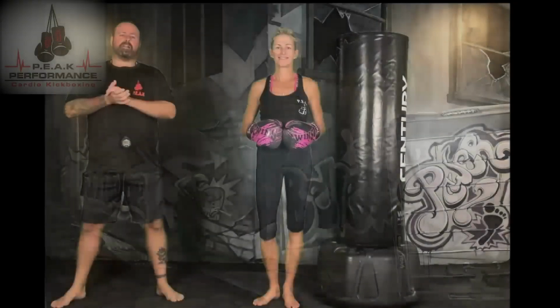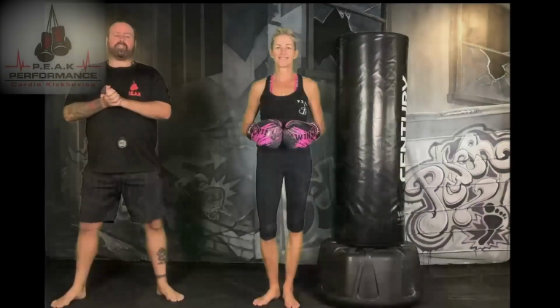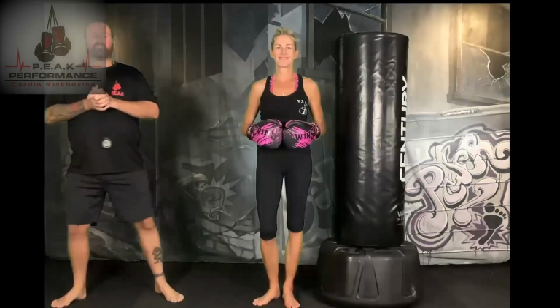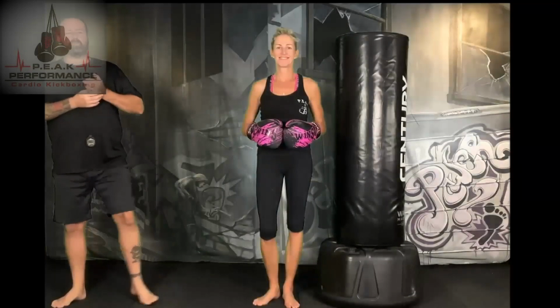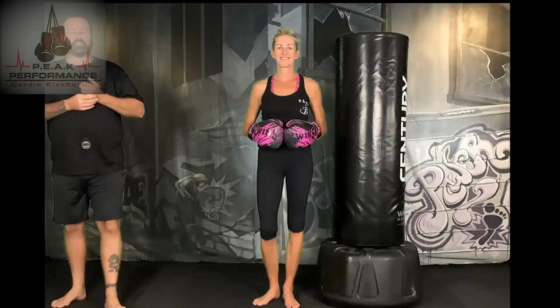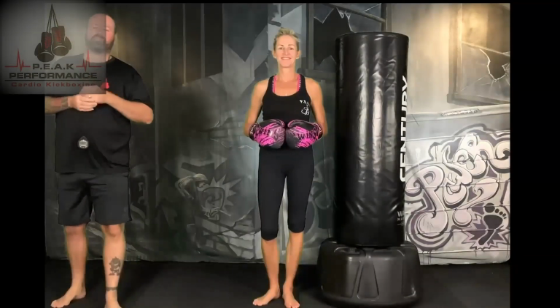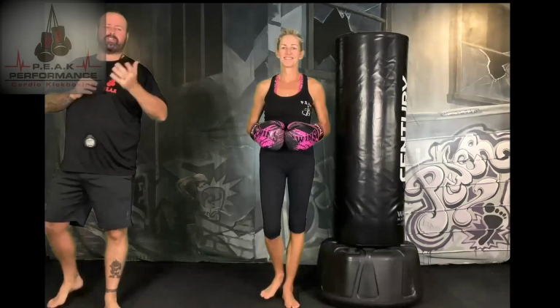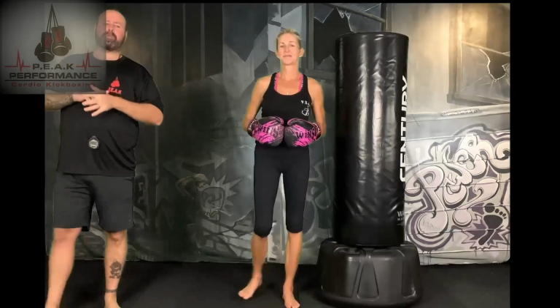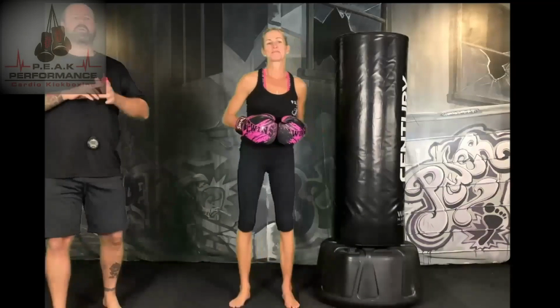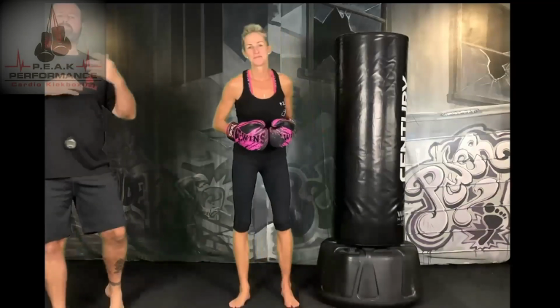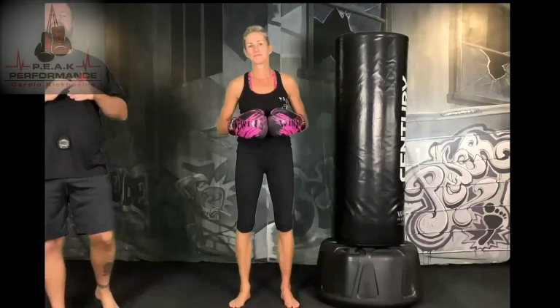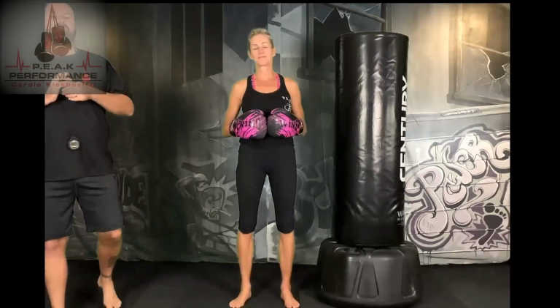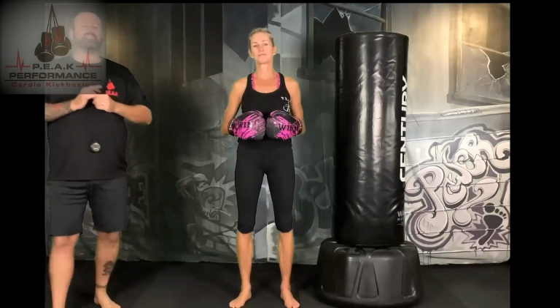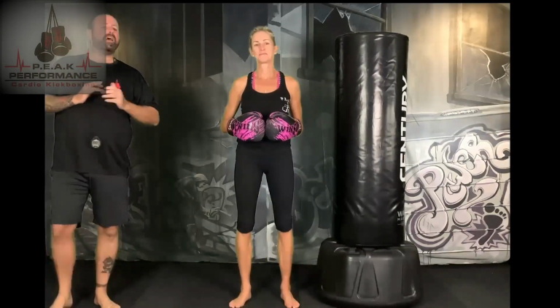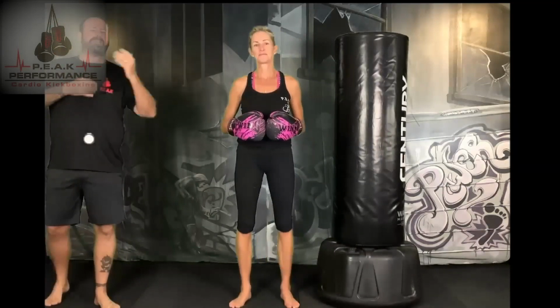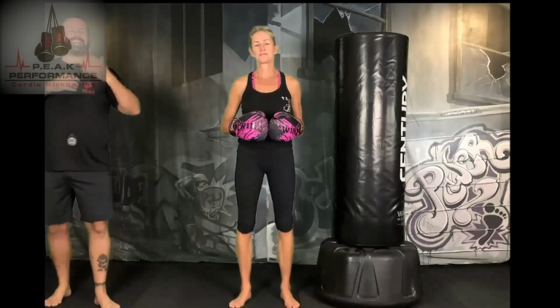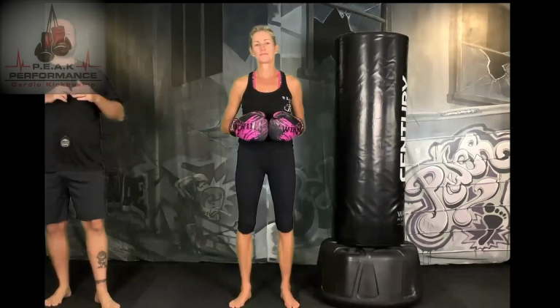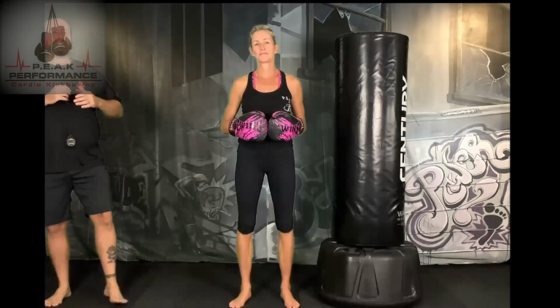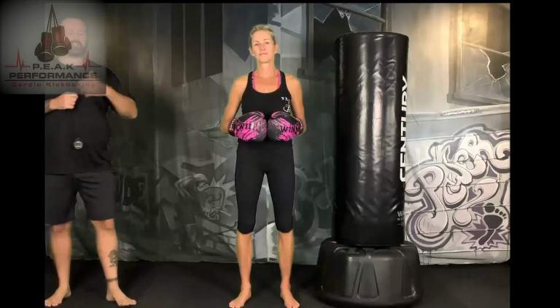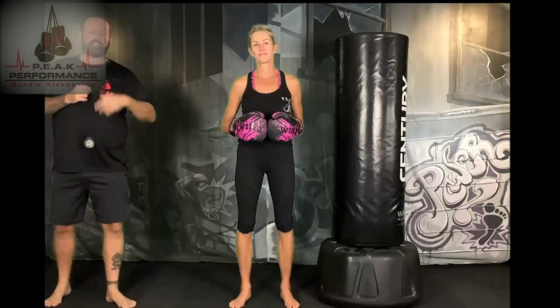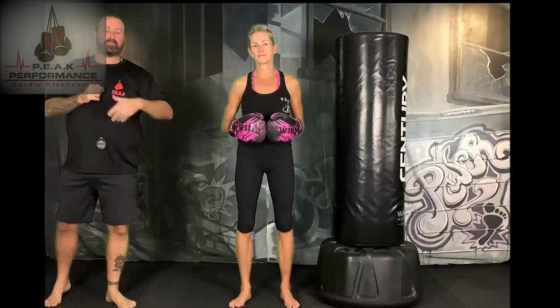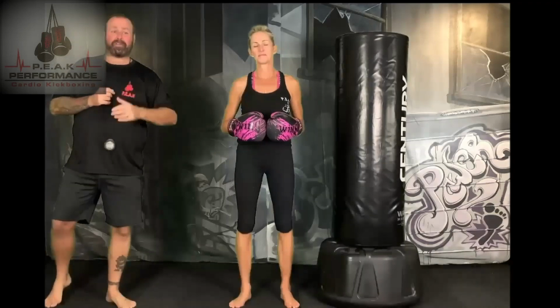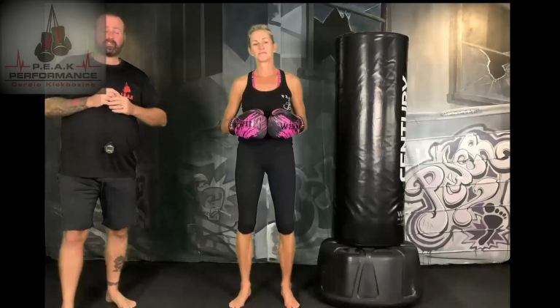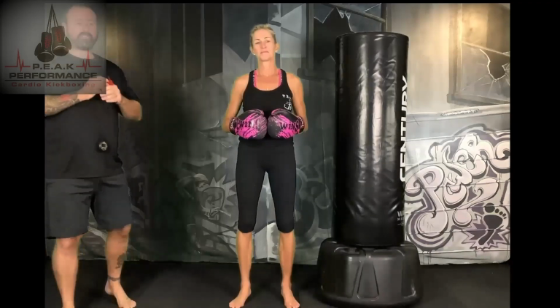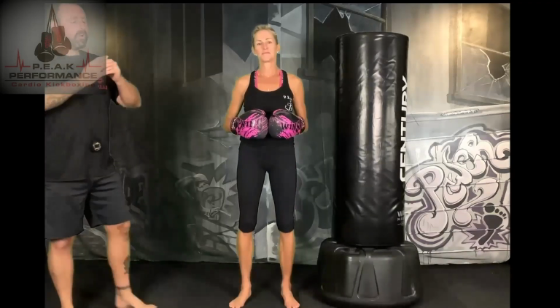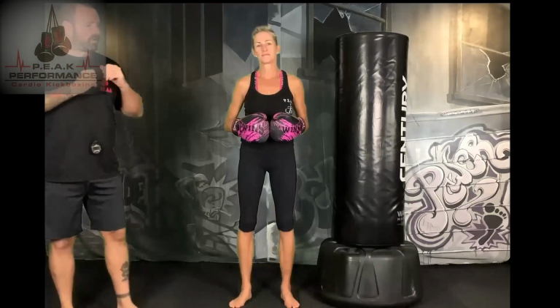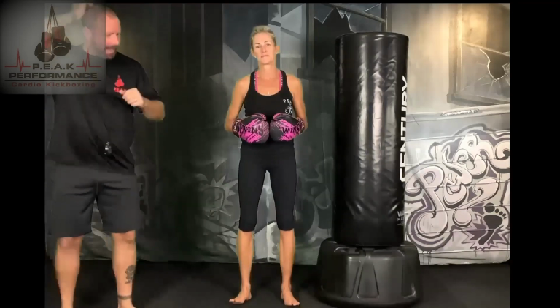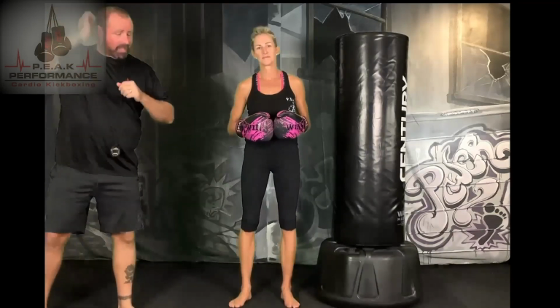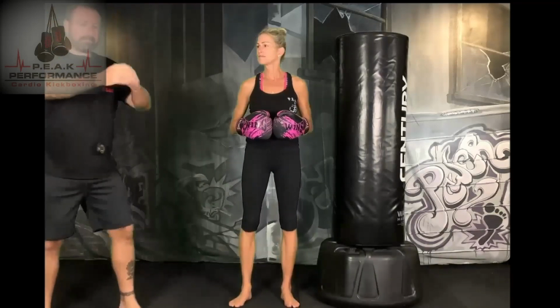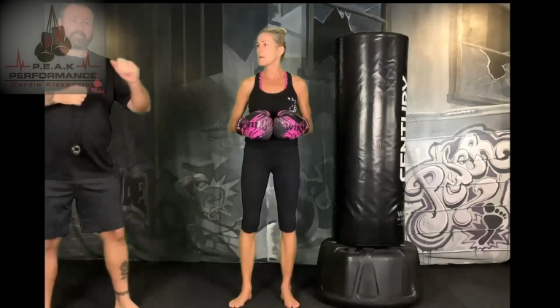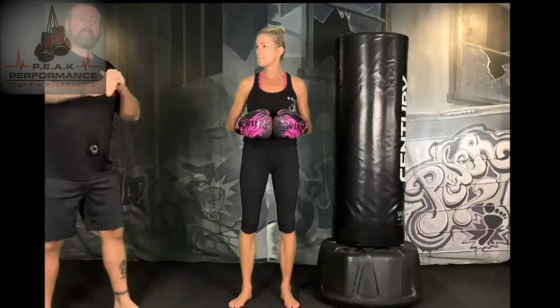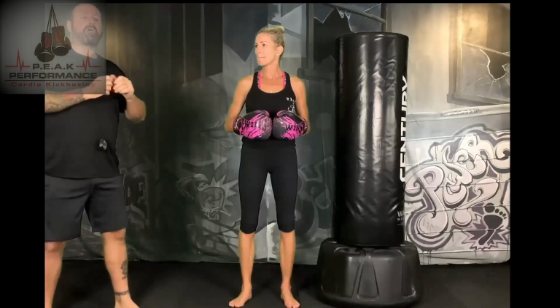Alright guys, so let's get started with today's class. Today's format is what we call an every 30 seconds. We're going to be adding in techniques every 30 seconds, changing it up. It's a very fast-paced class. So if you're hitting the bag, you're hitting the bag for speed, not power.